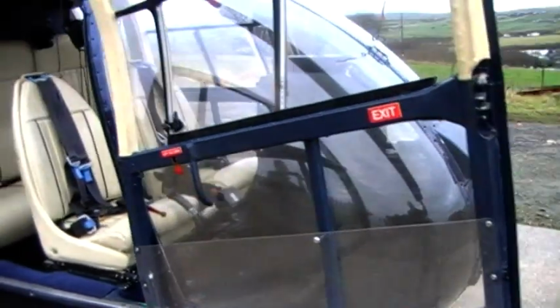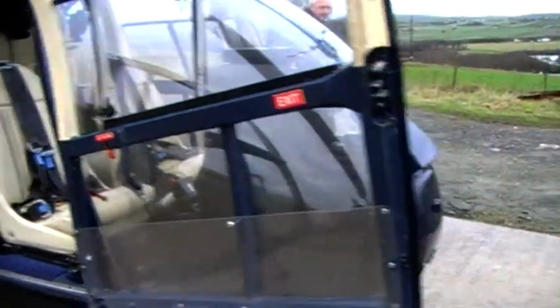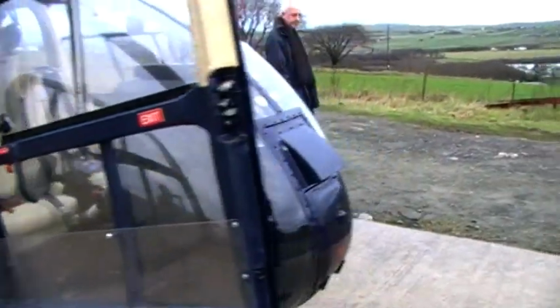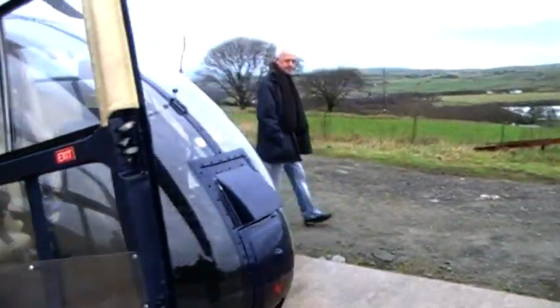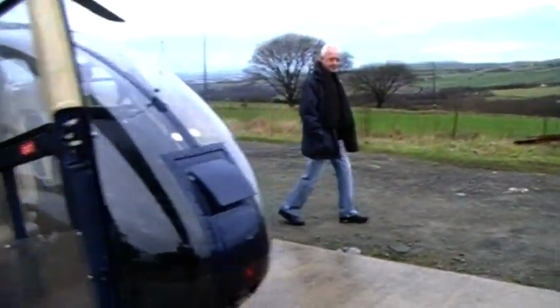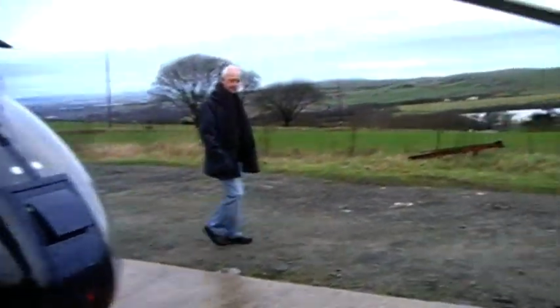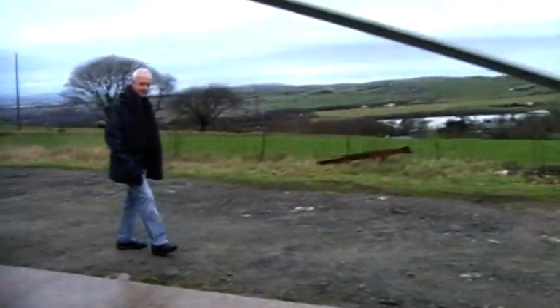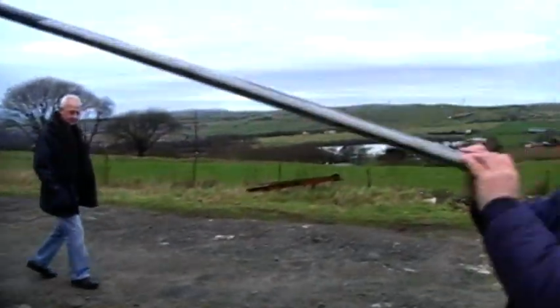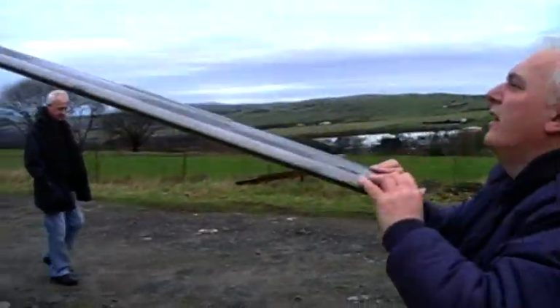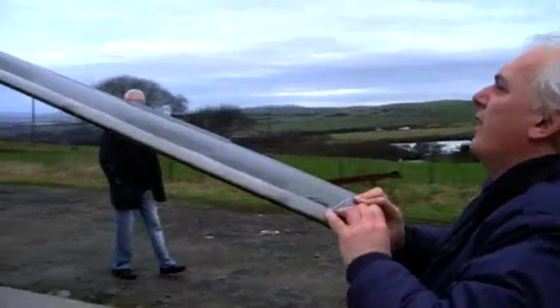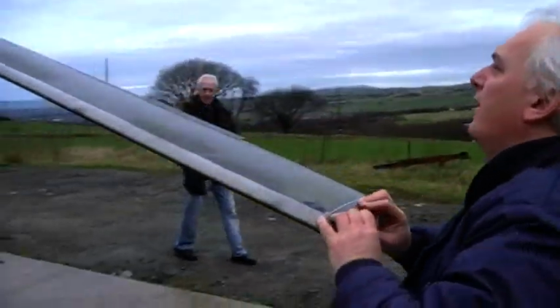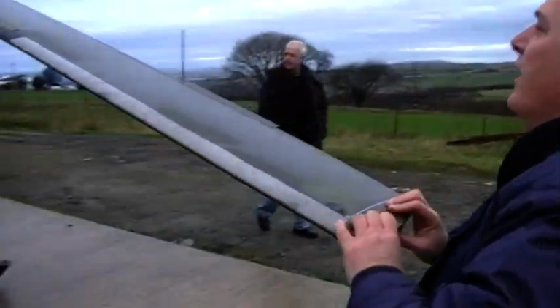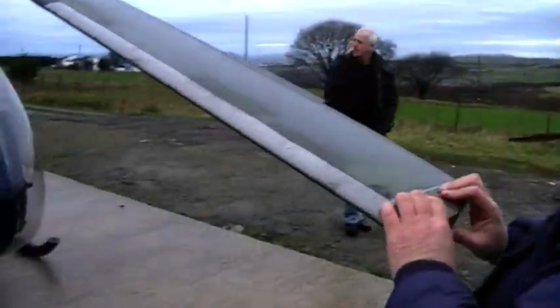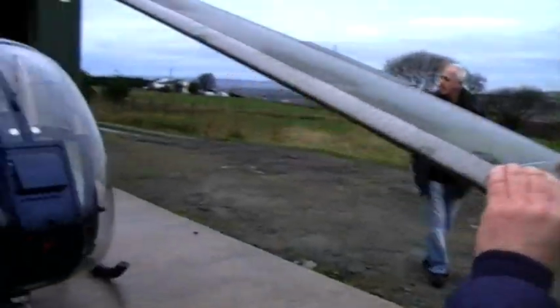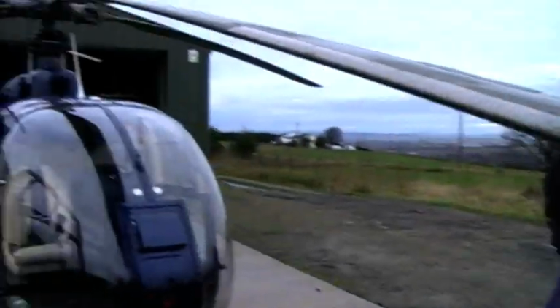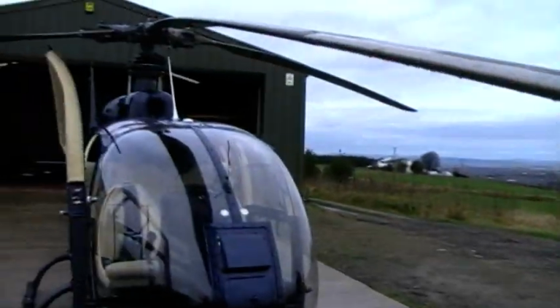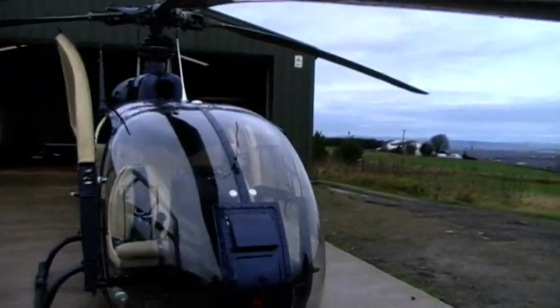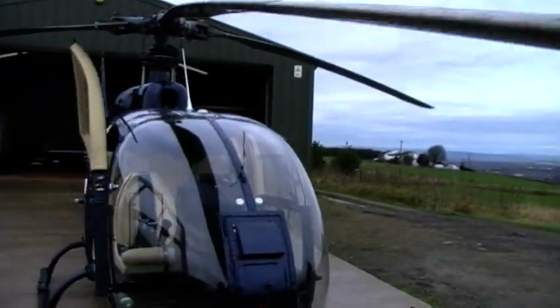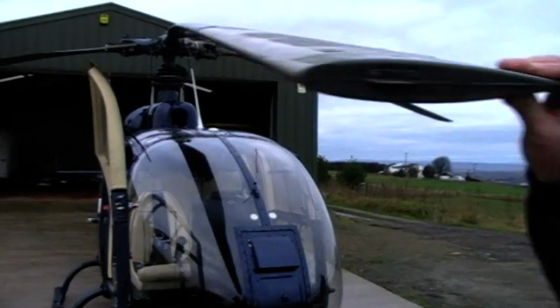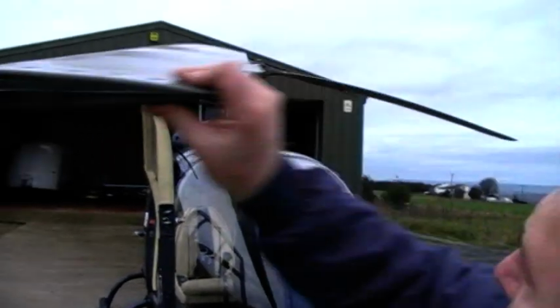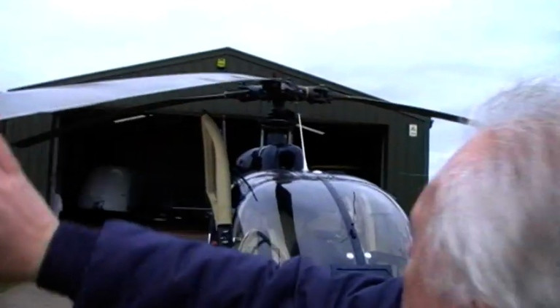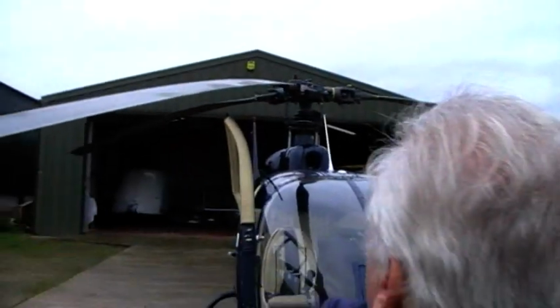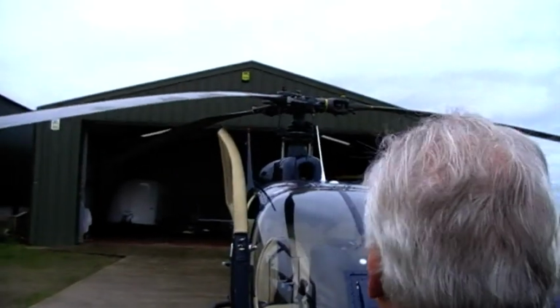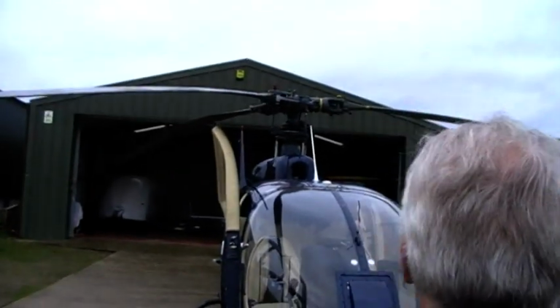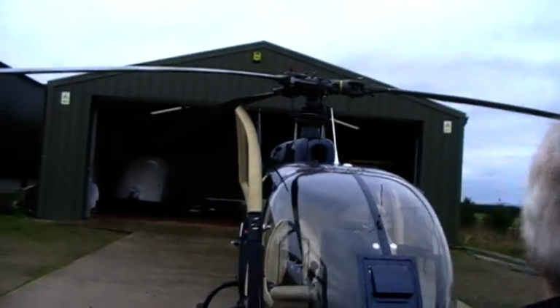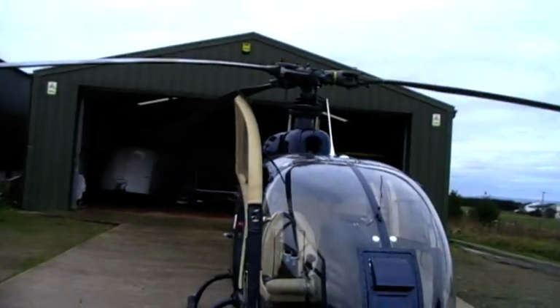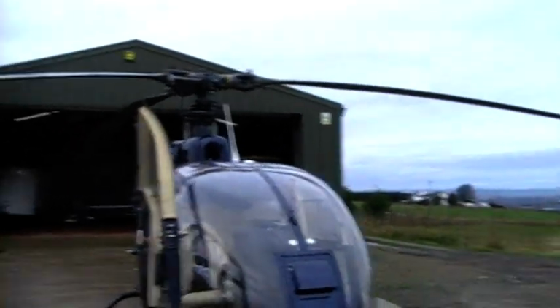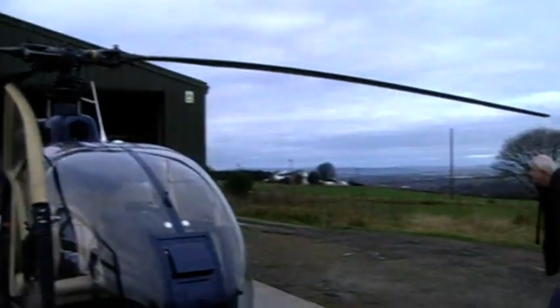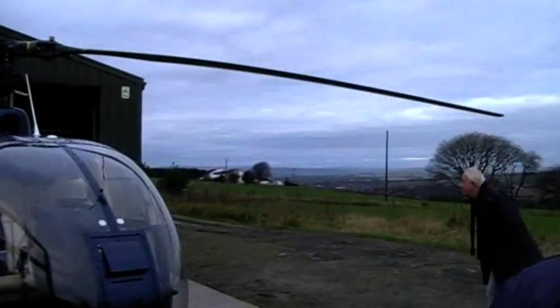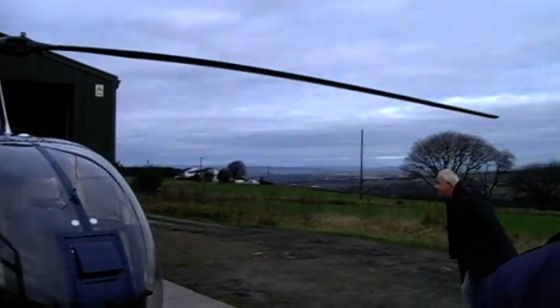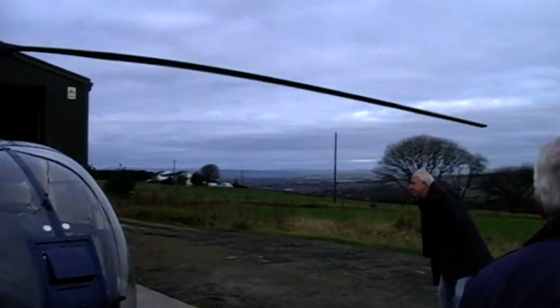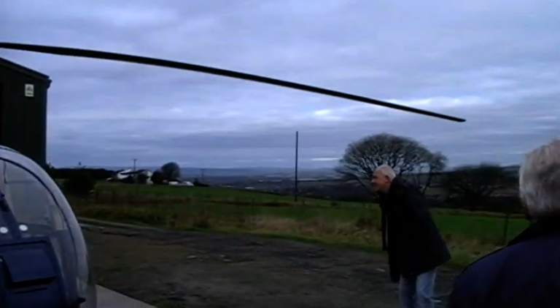Alright, one last thing — inspect blades, make sure there's no bits in them. Watch your head, Chas. It's a murder of a ditch.